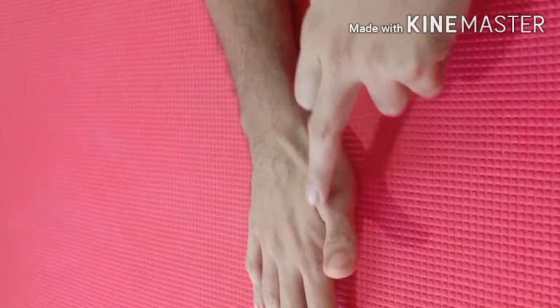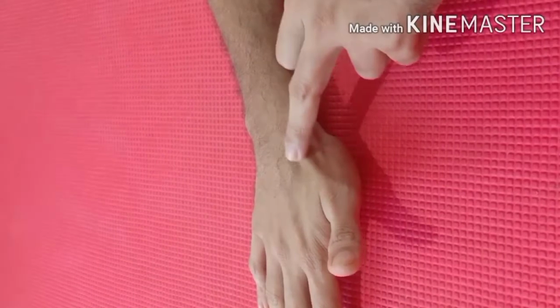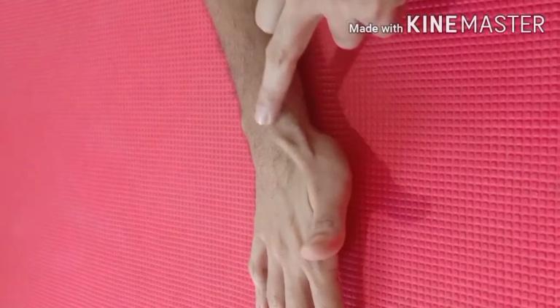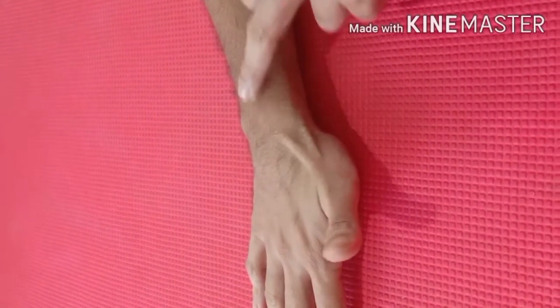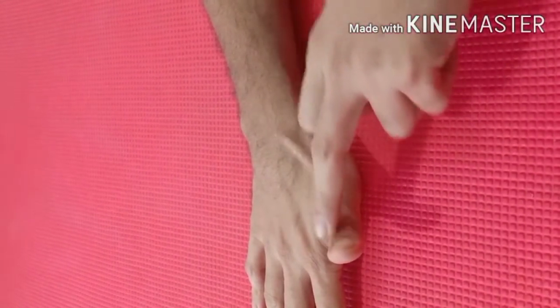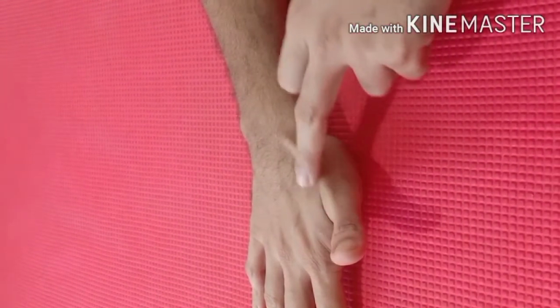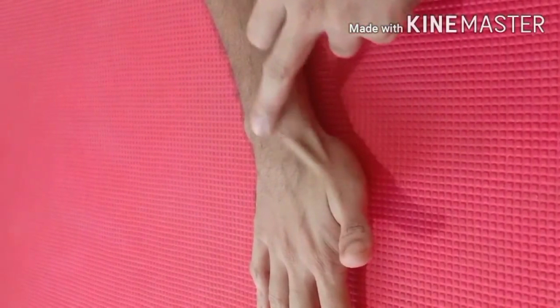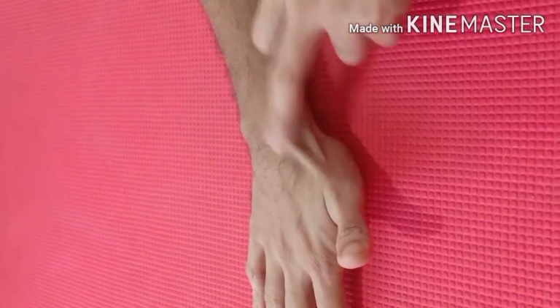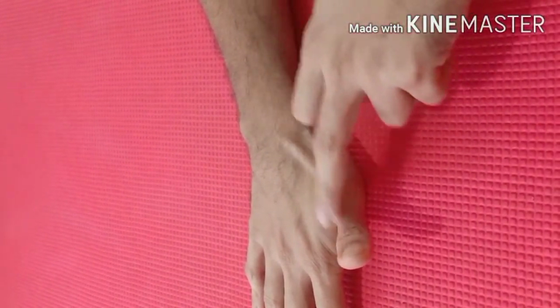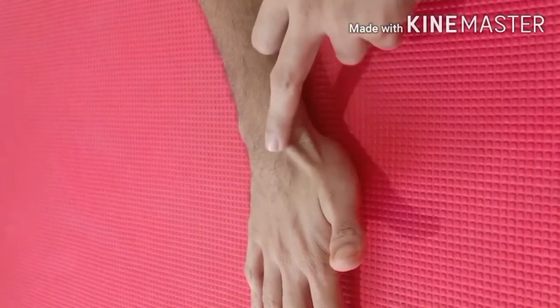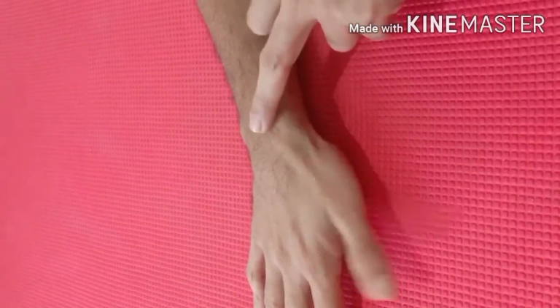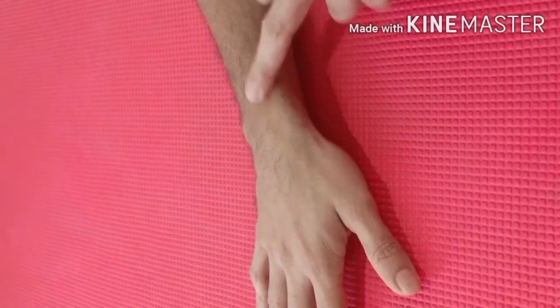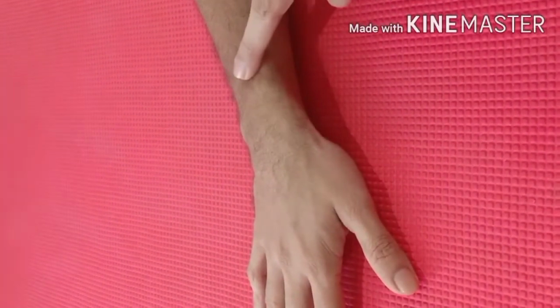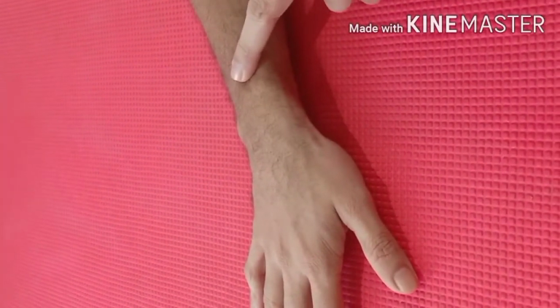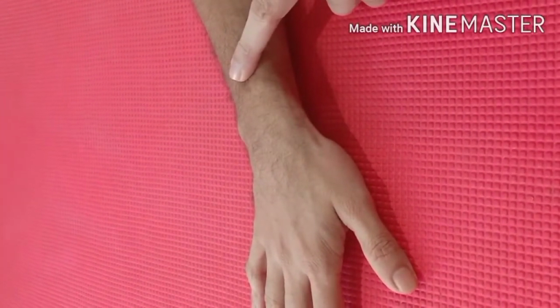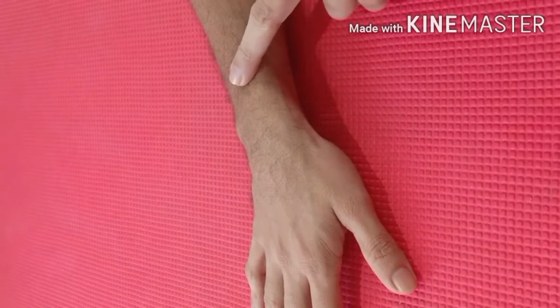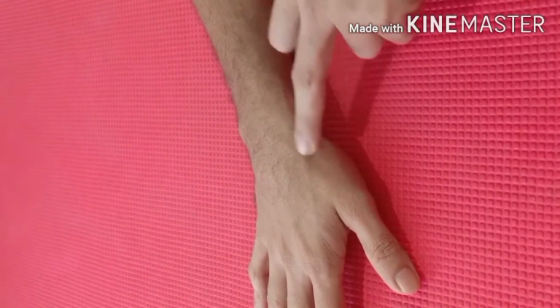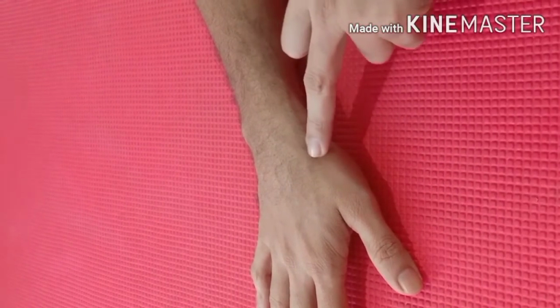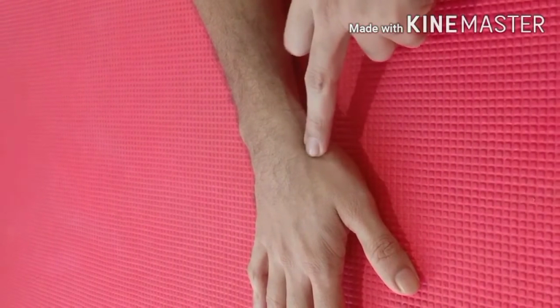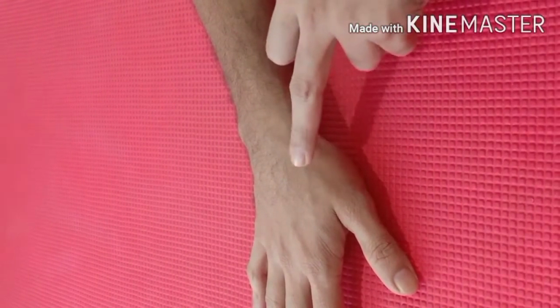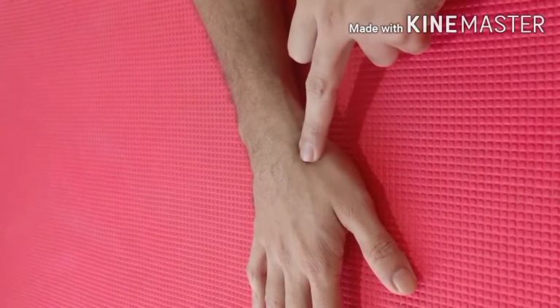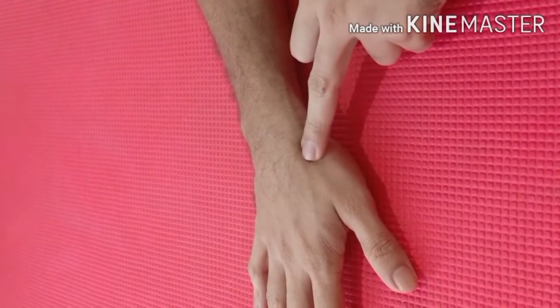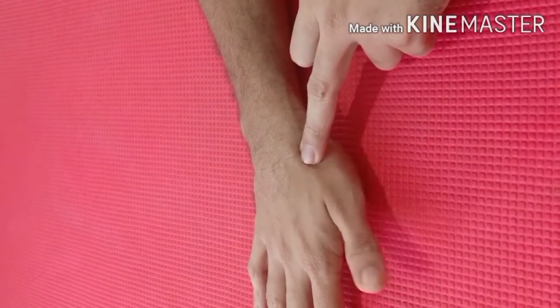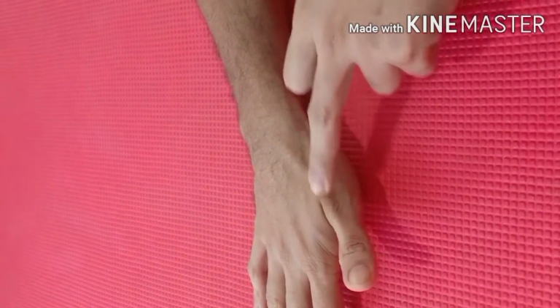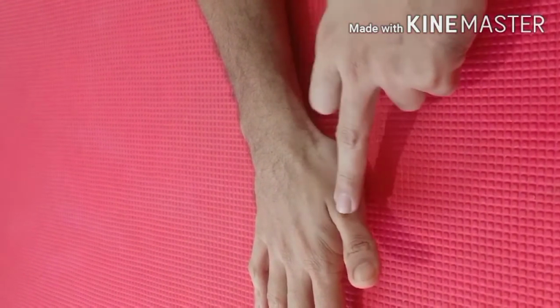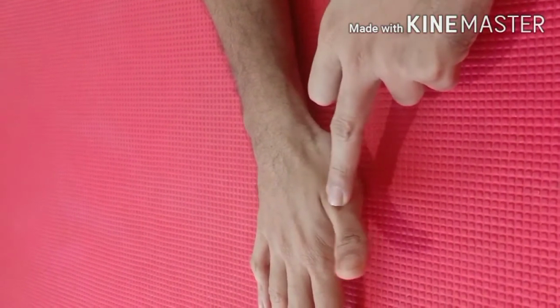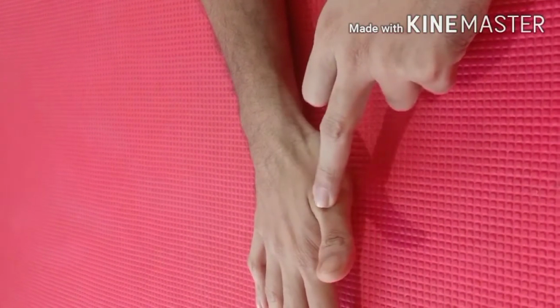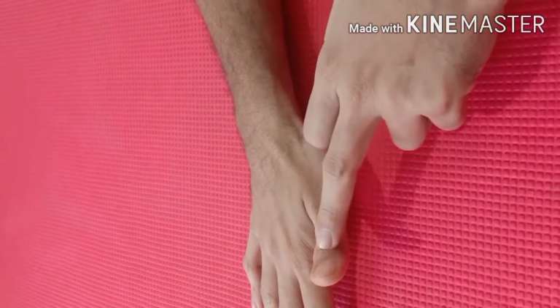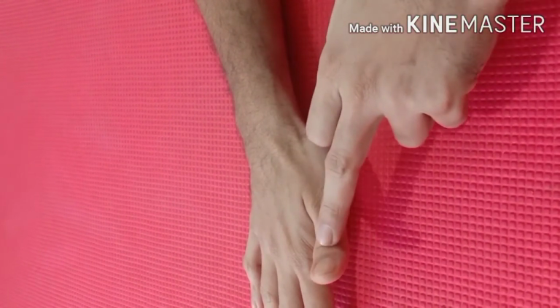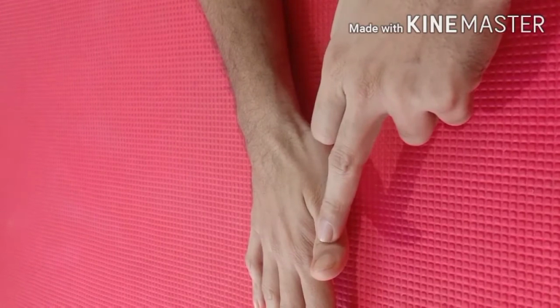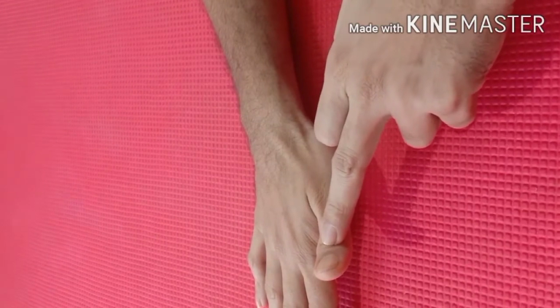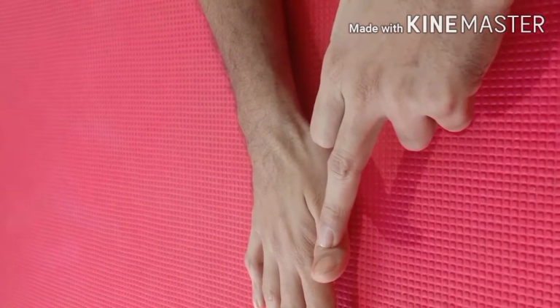So this is the tendon of extensor pollicis longus. The action of this muscle is extension of the thumb at the carpometacarpal joint, the metacarpal phalangeal joint, and the interphalangeal joint.